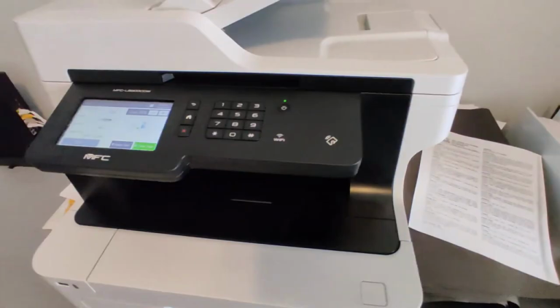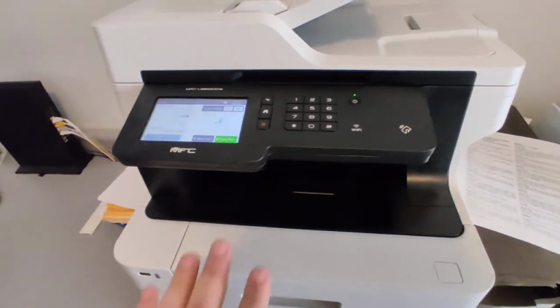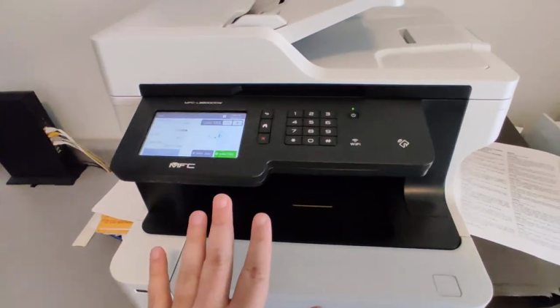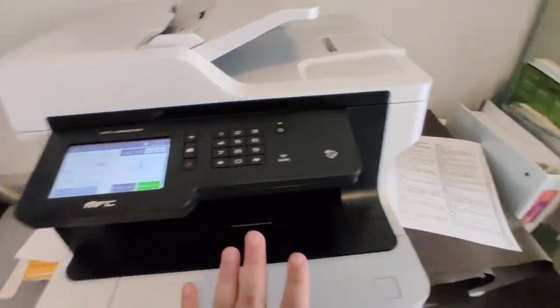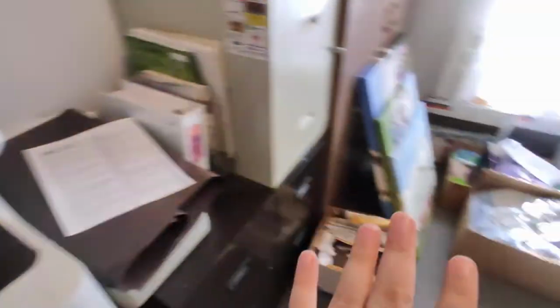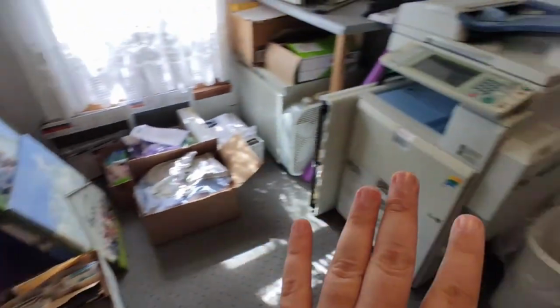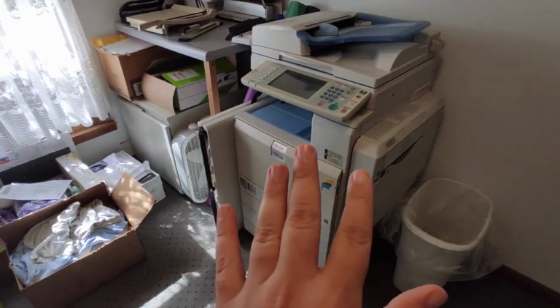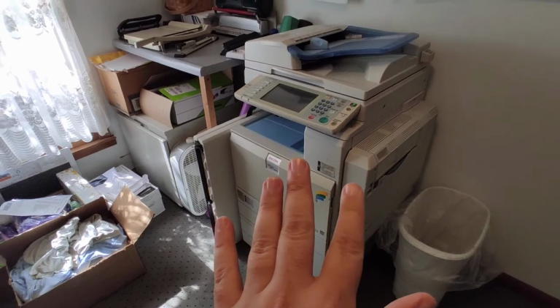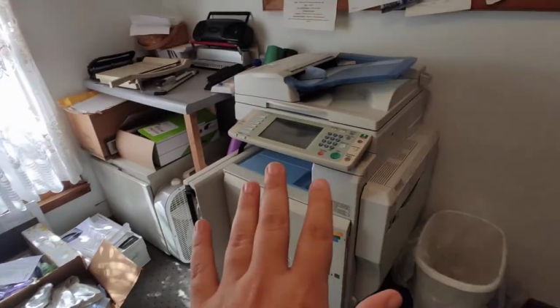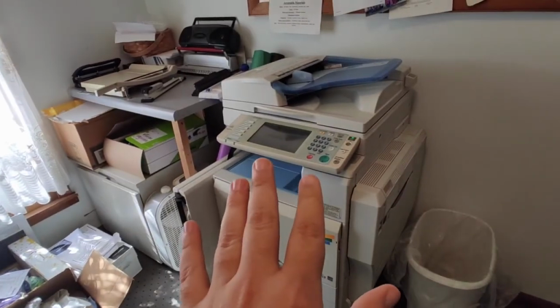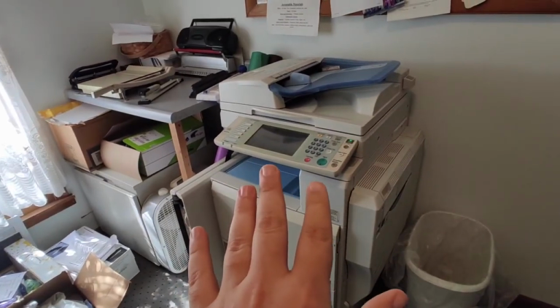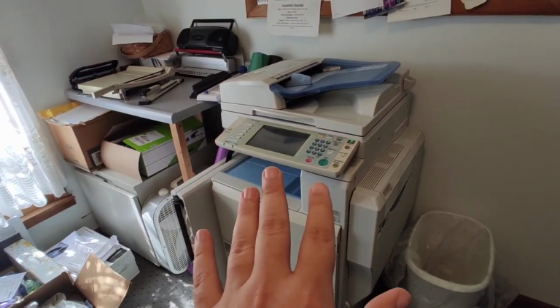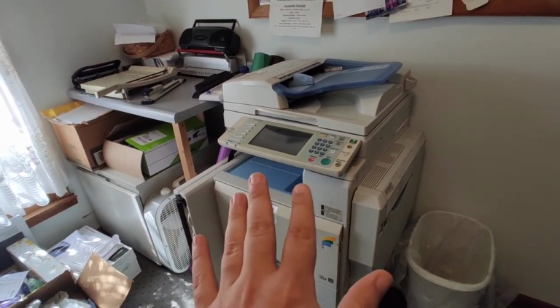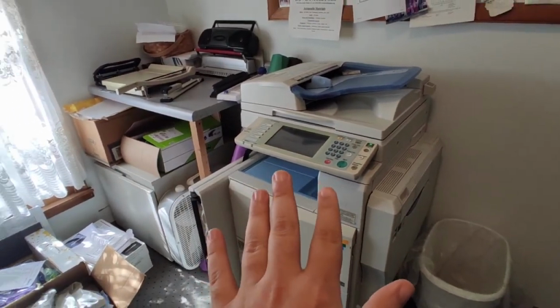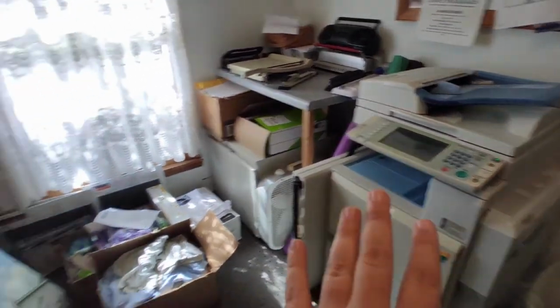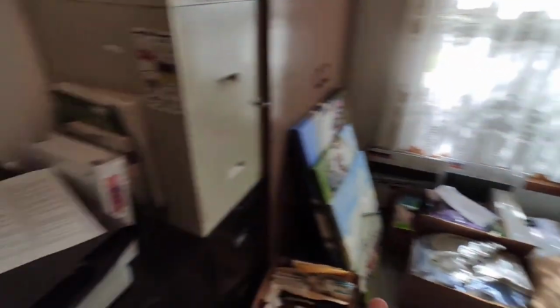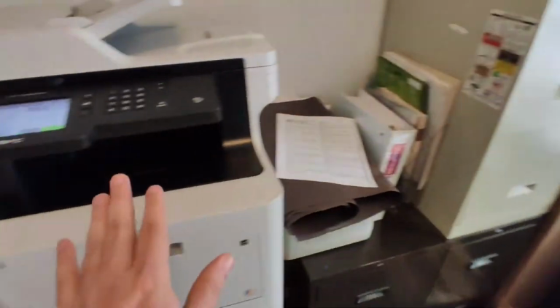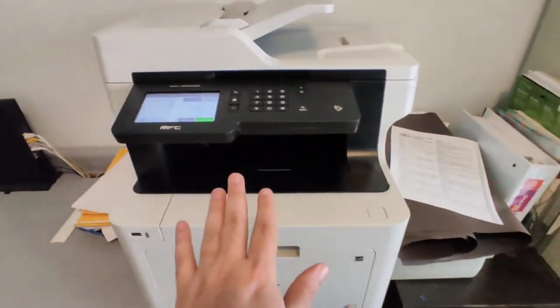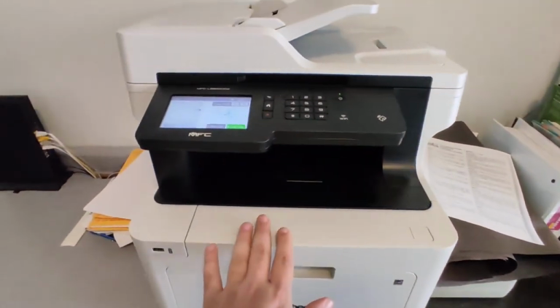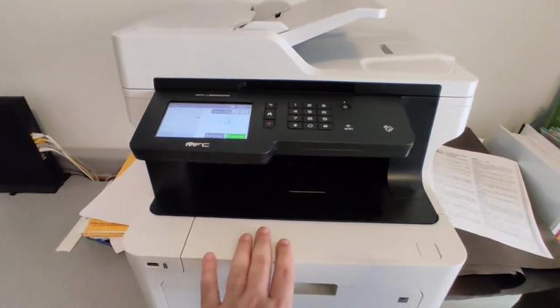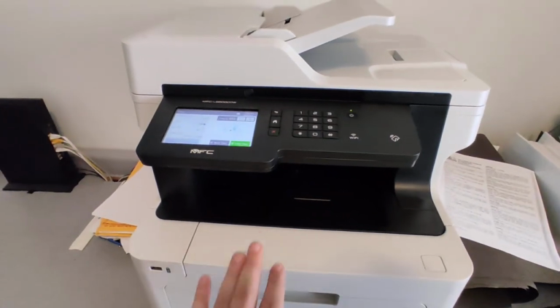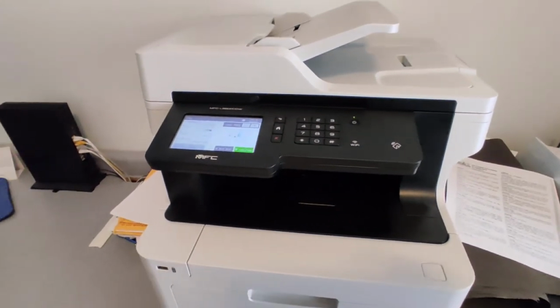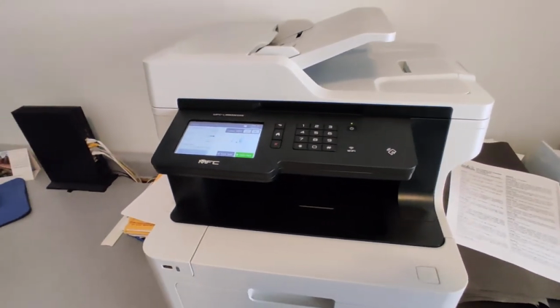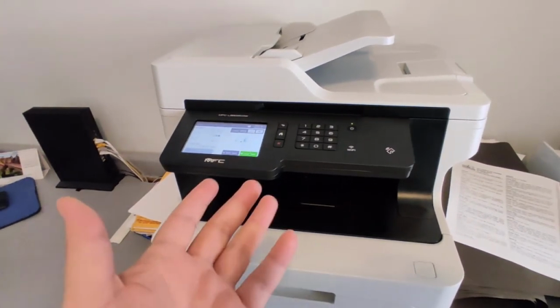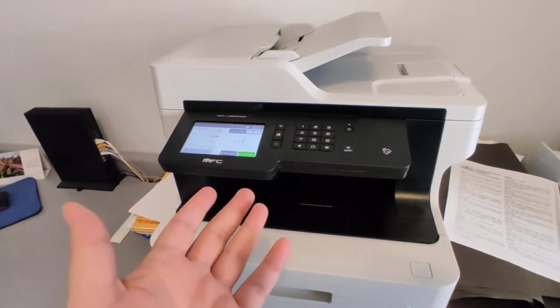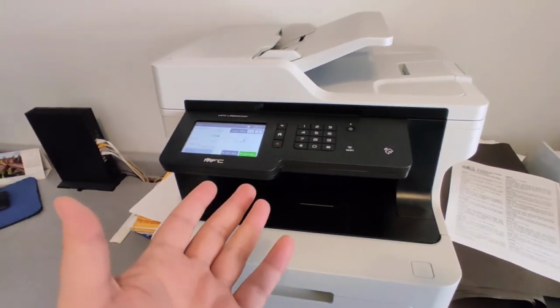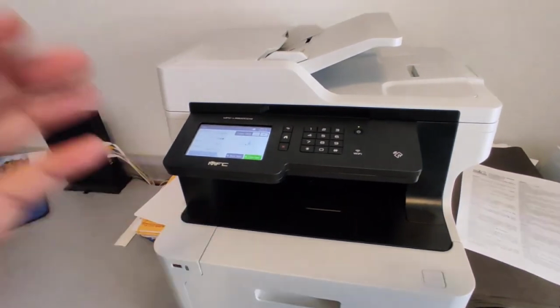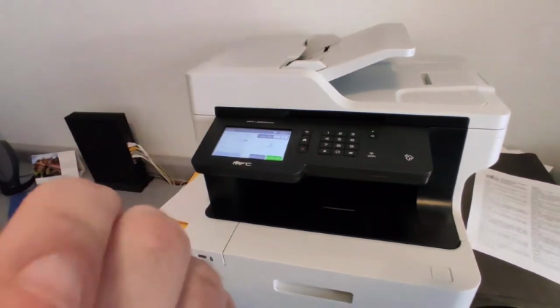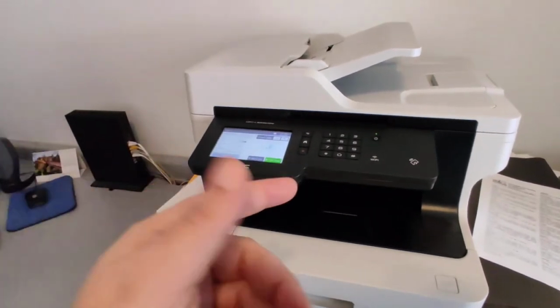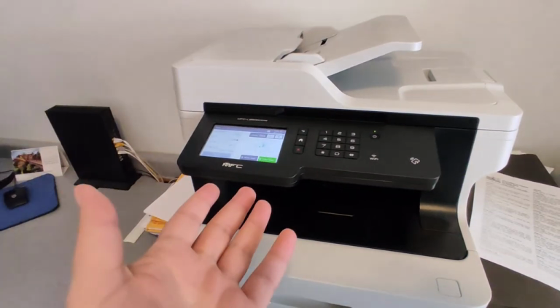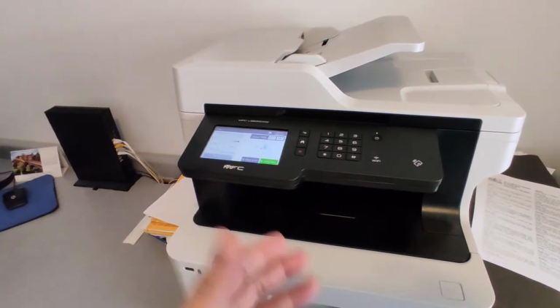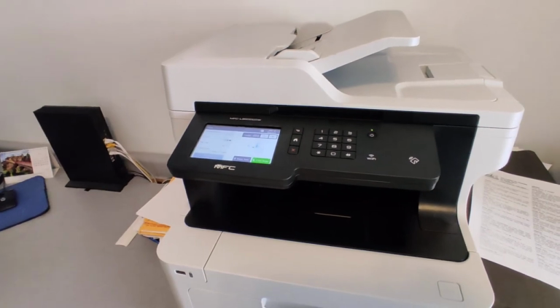It does take more time than the old big bulky machine — that really is the advantage of those, they're so fast. But this is not bad for what it is. Considering the cost of this compared to one of those, it's just perfect for our needs.